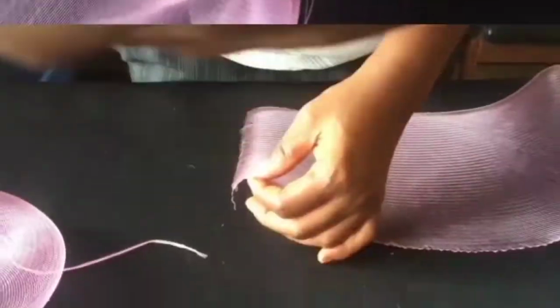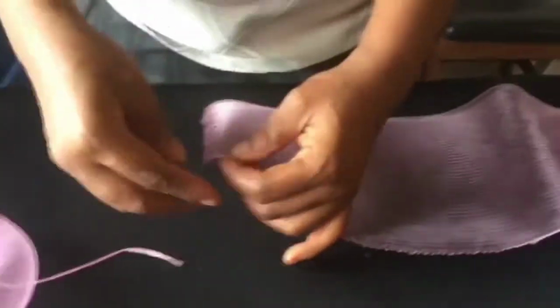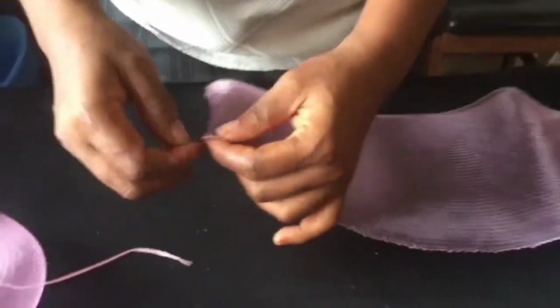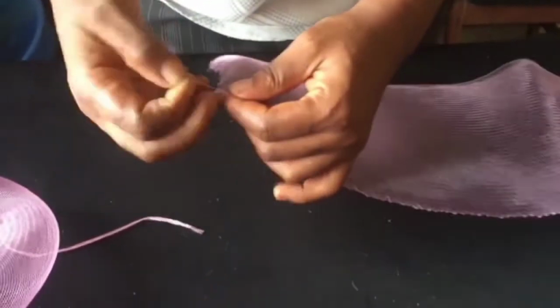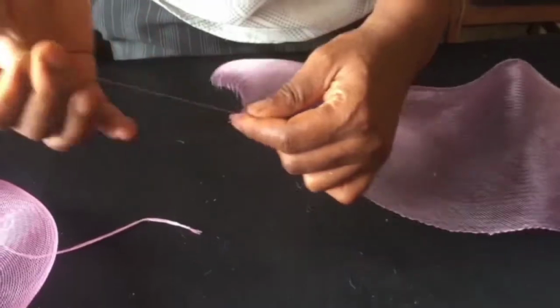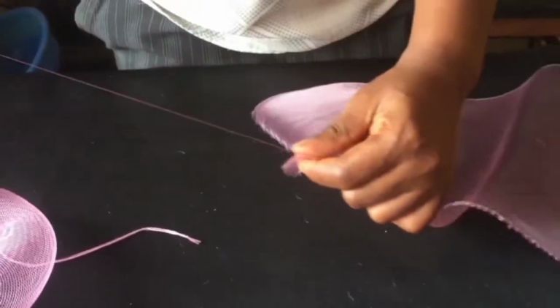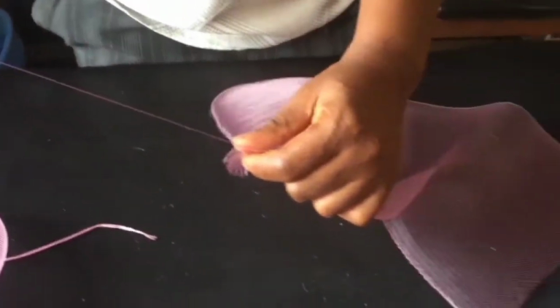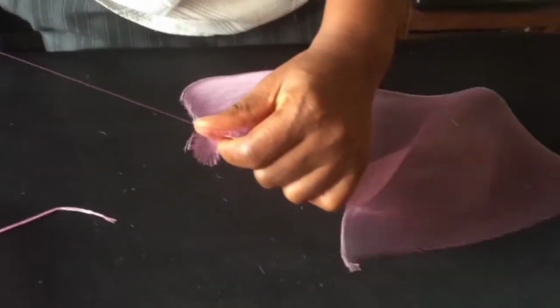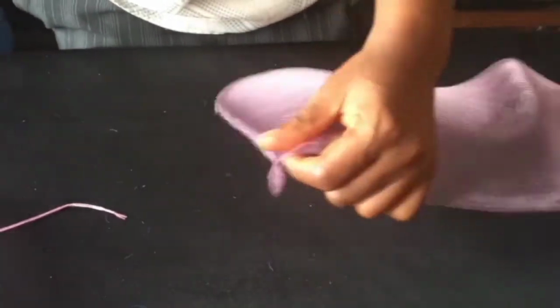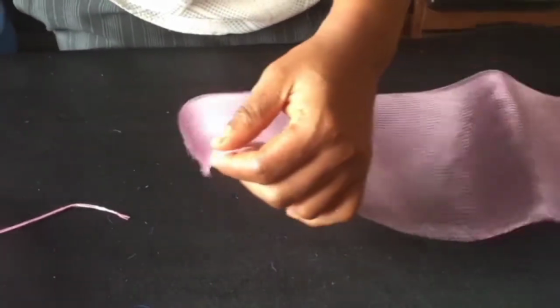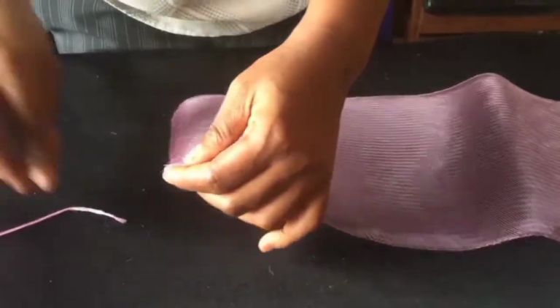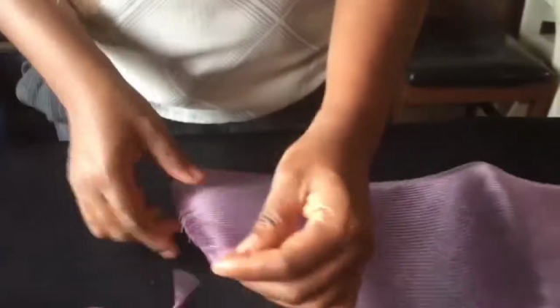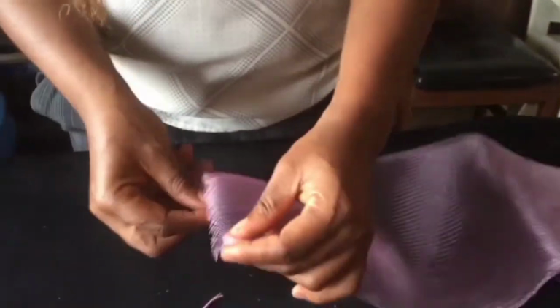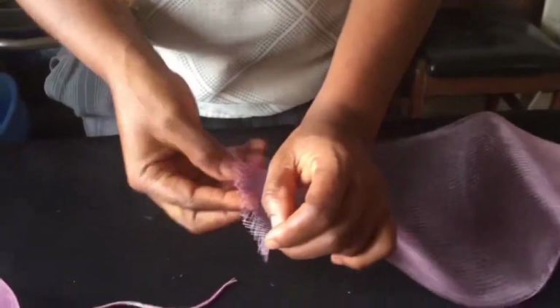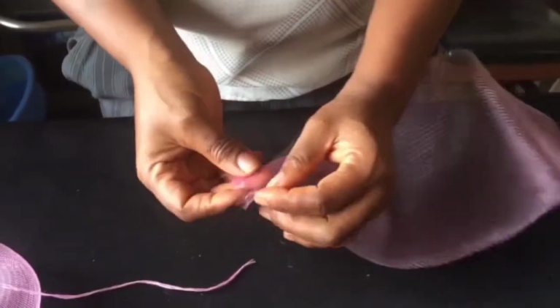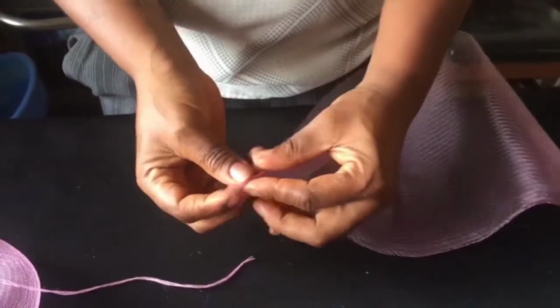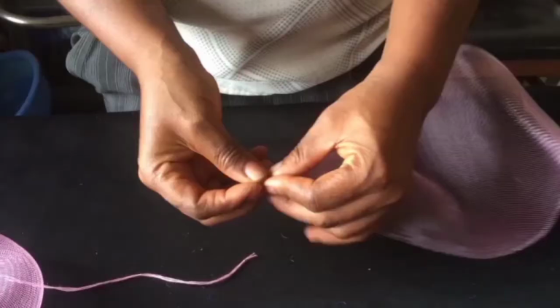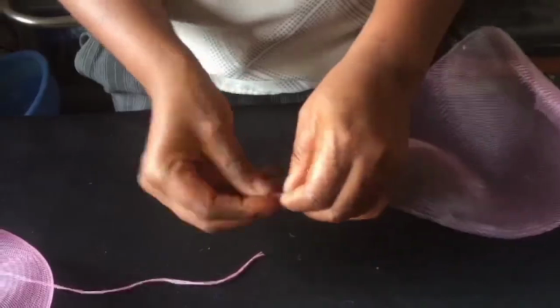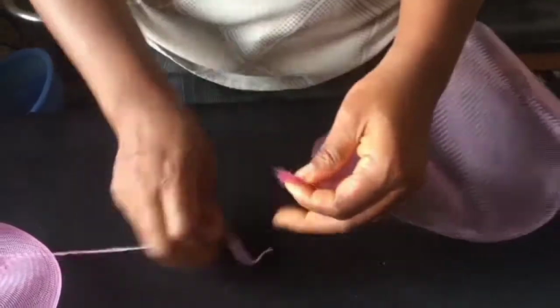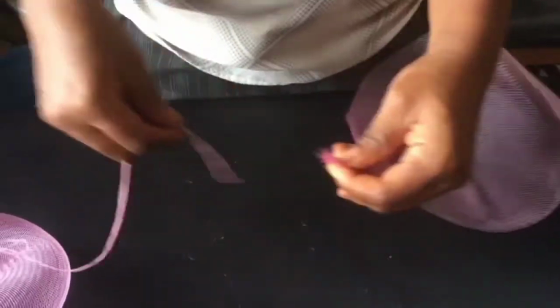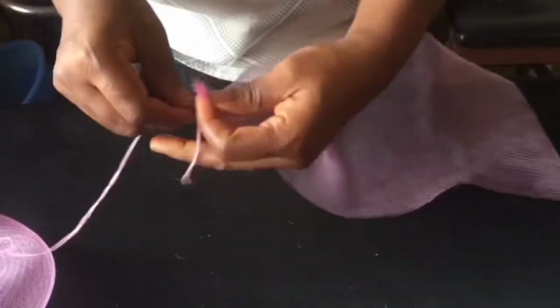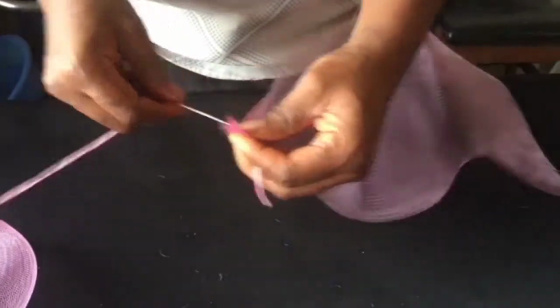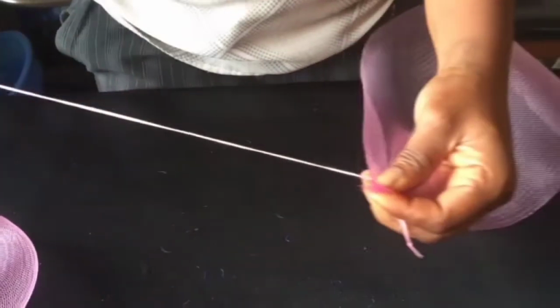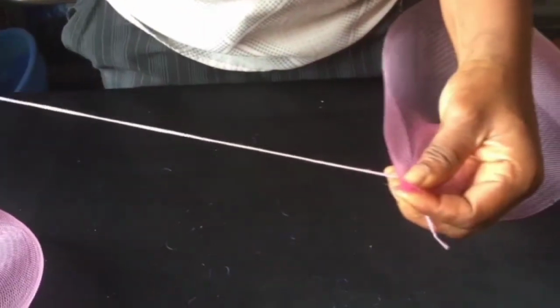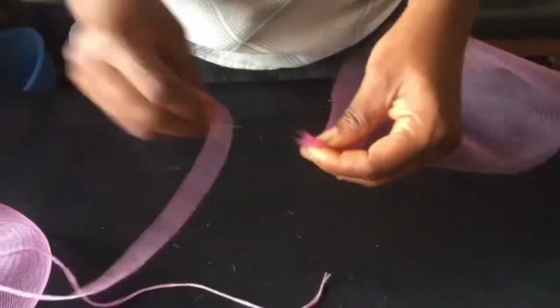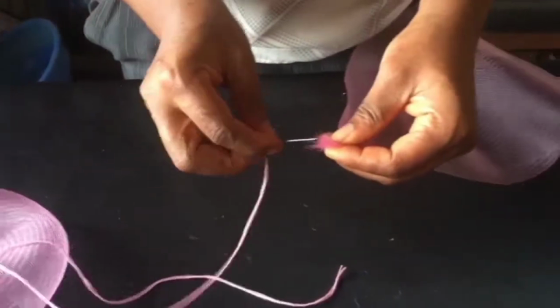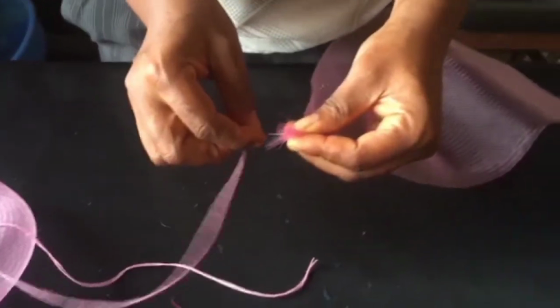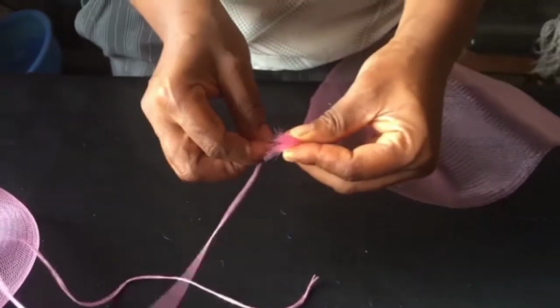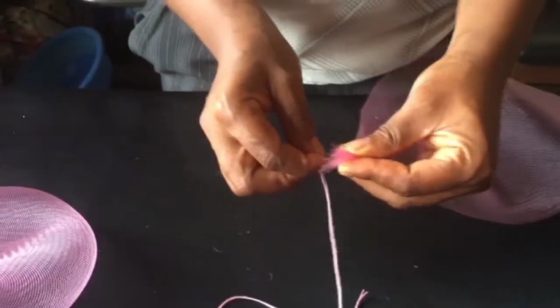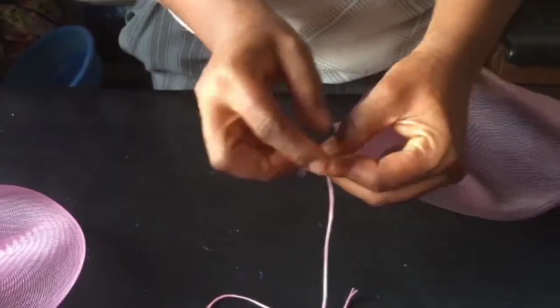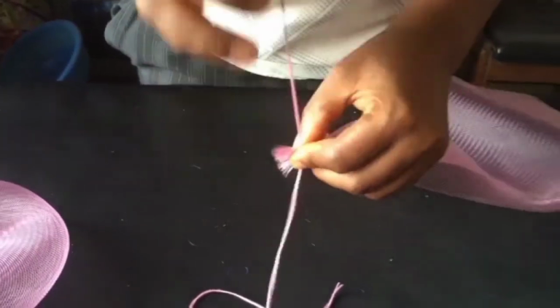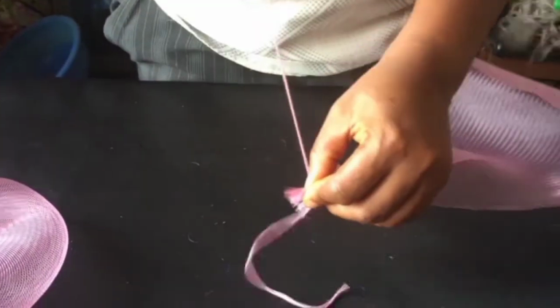The next step is to make the bow you see on top of the base. So first of all, pull out the thread. Then we're going to sew the tips — the two tips. That's what I'm doing right now.